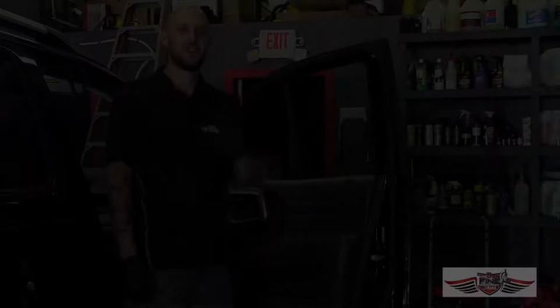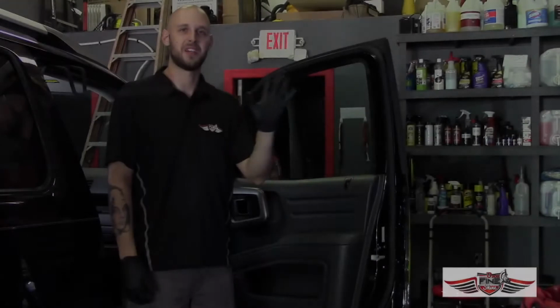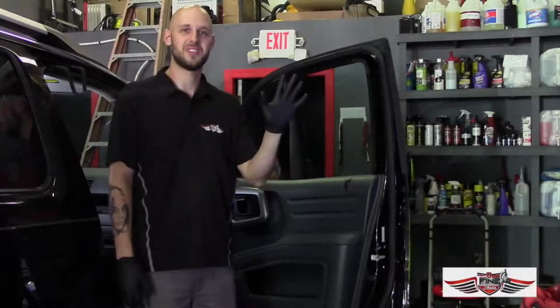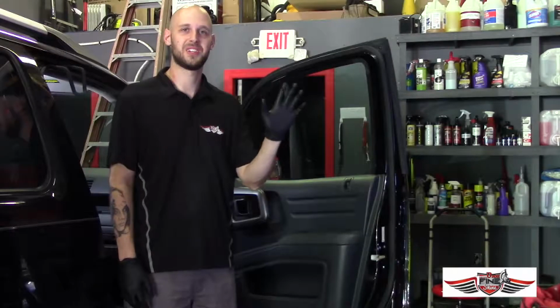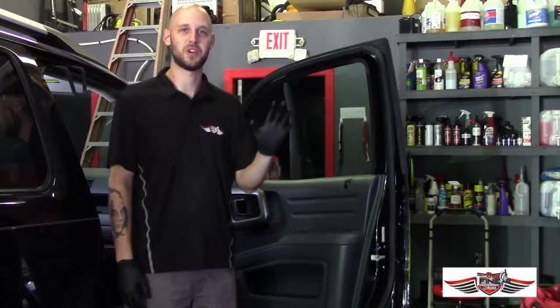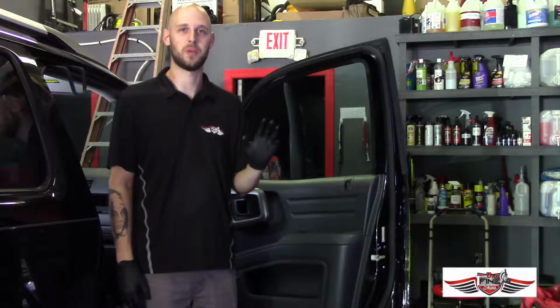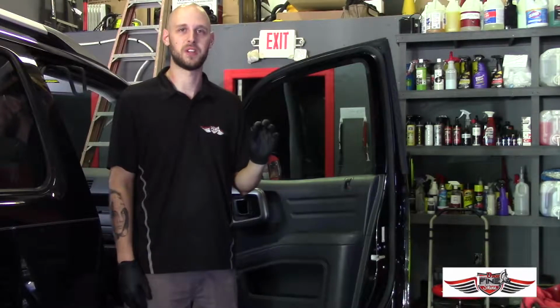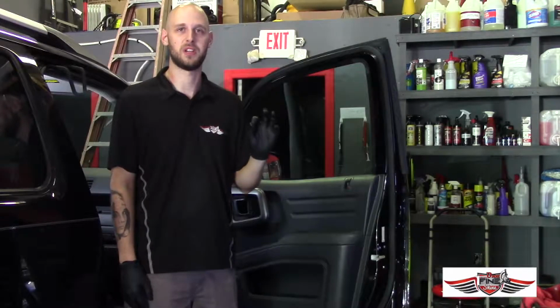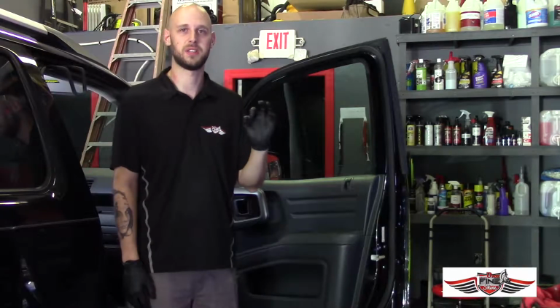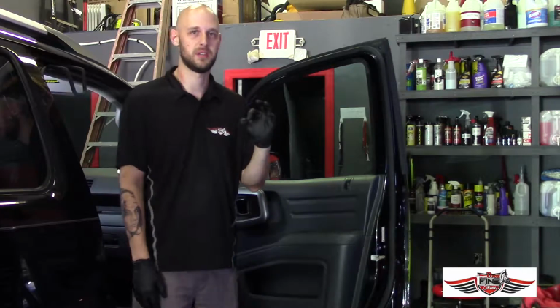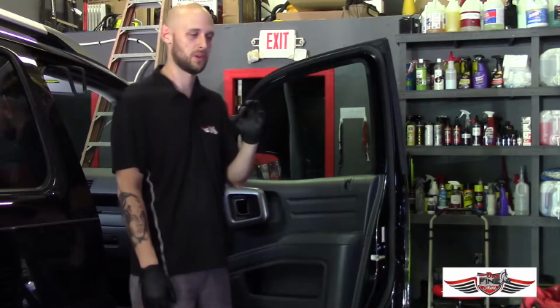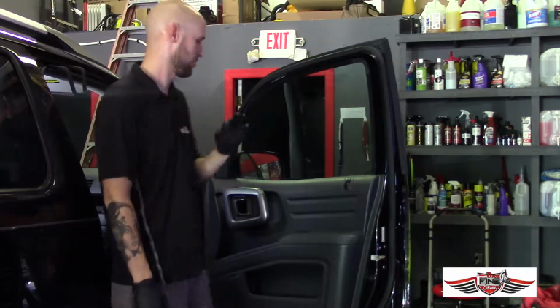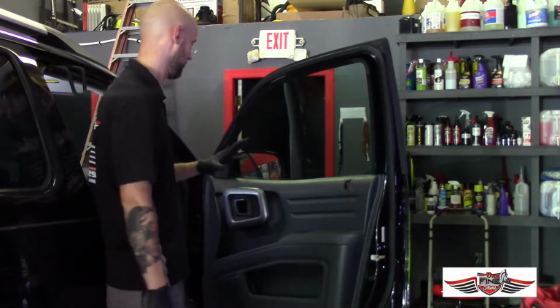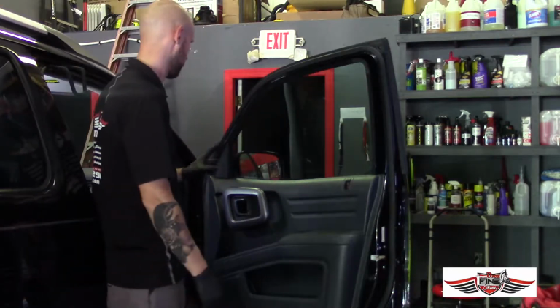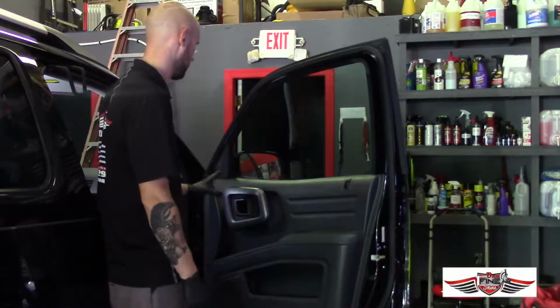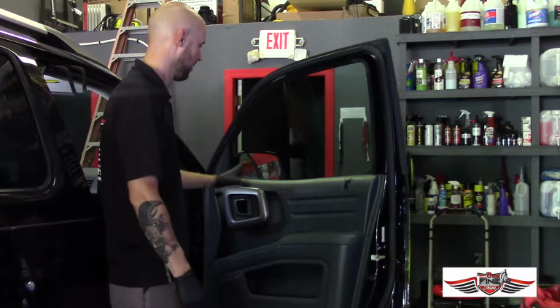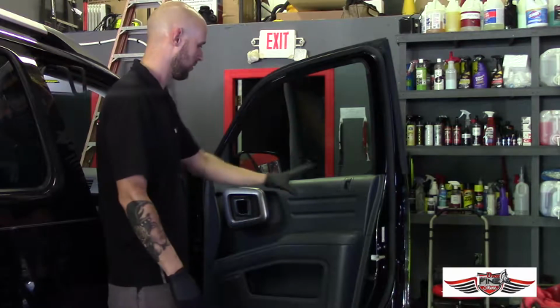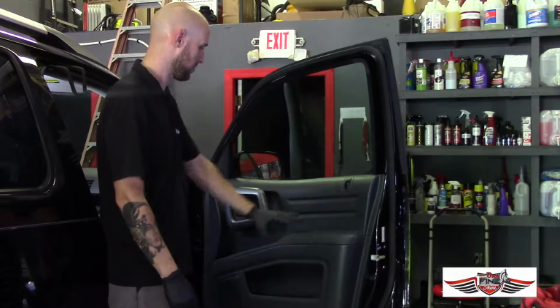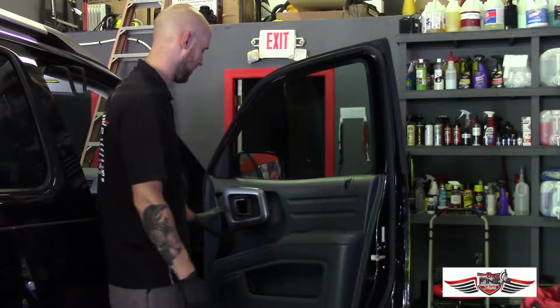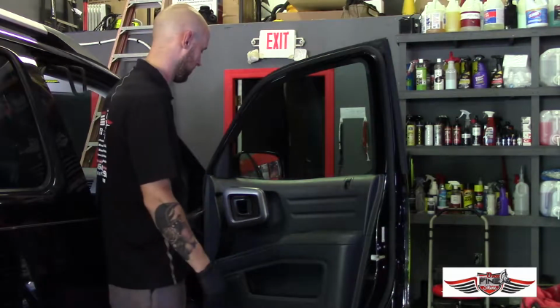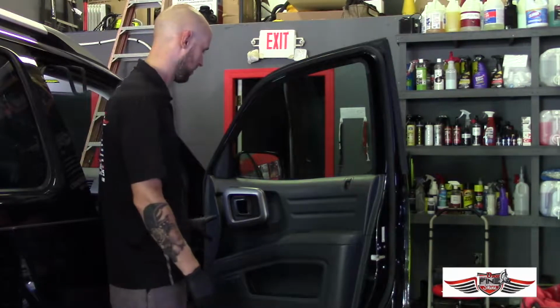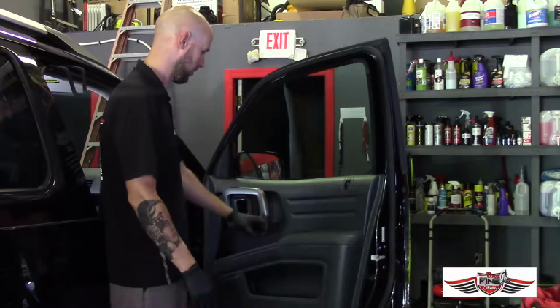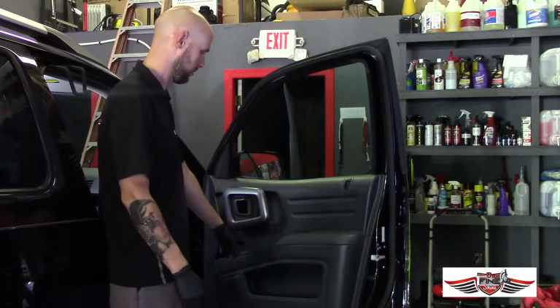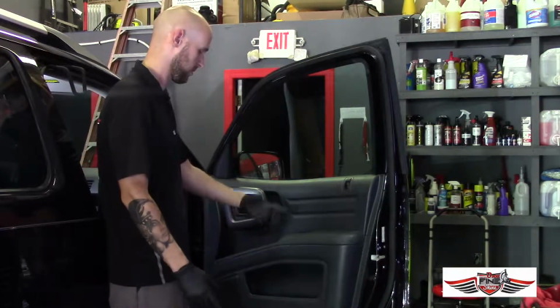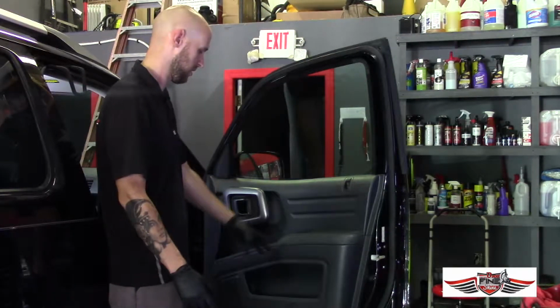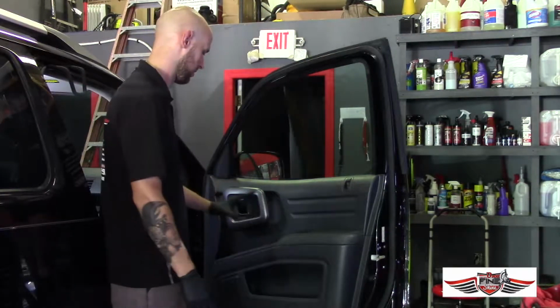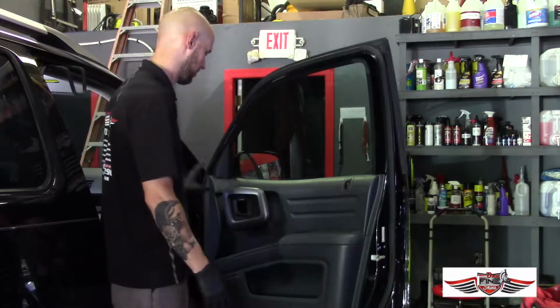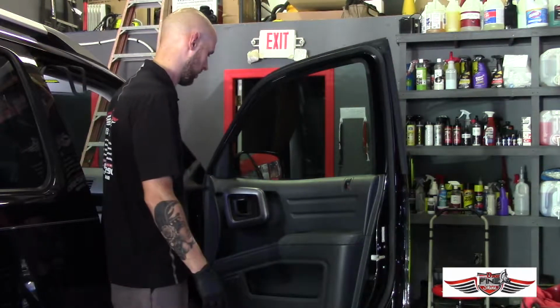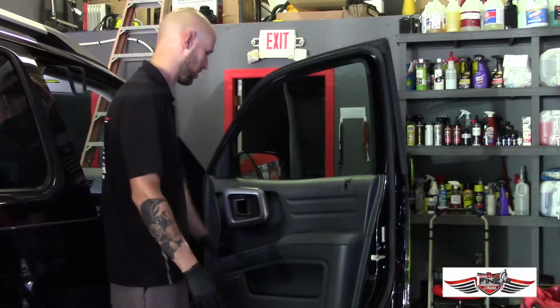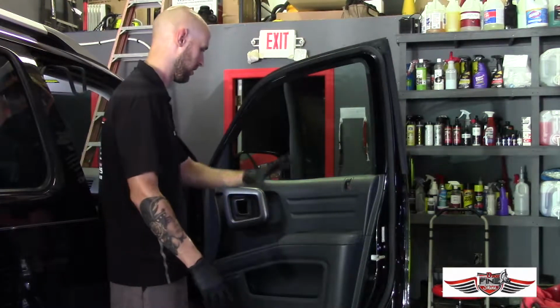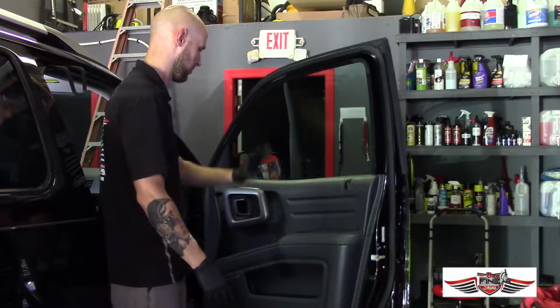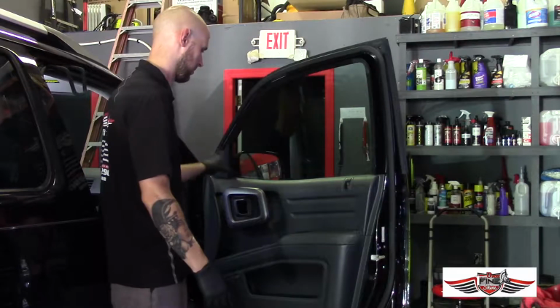Hey guys, Connor here from One Fine Shine. Today we're going to show you how to clean up a door panel — getting all the little nooks and crannies and shine it up to protect it.